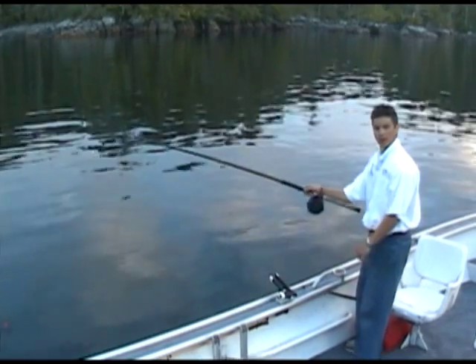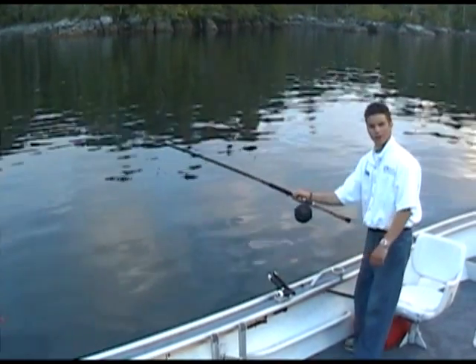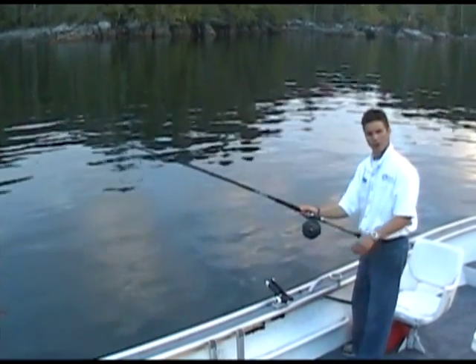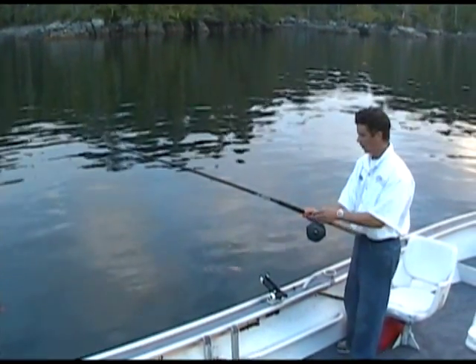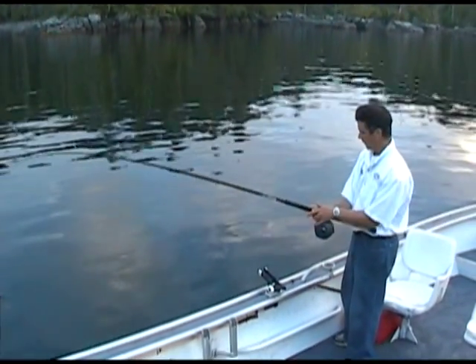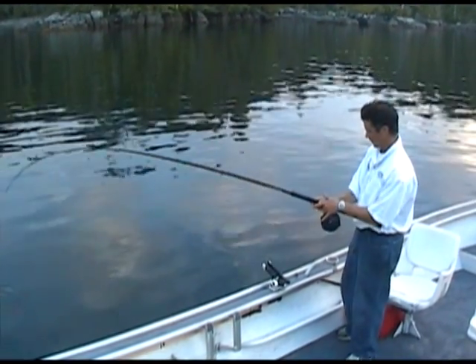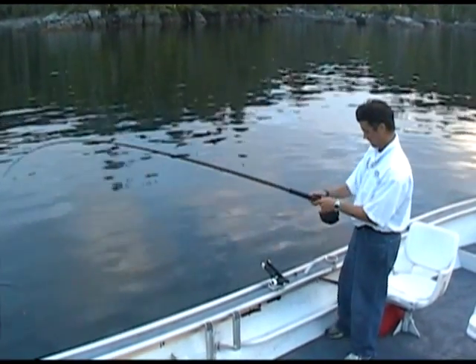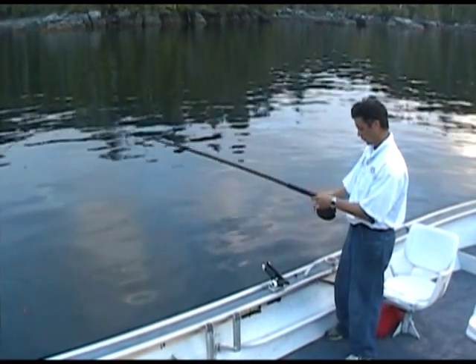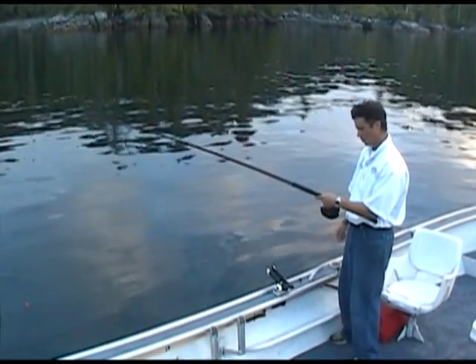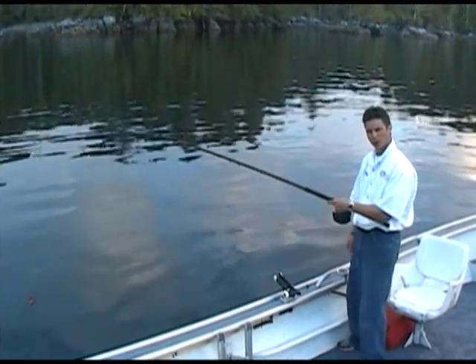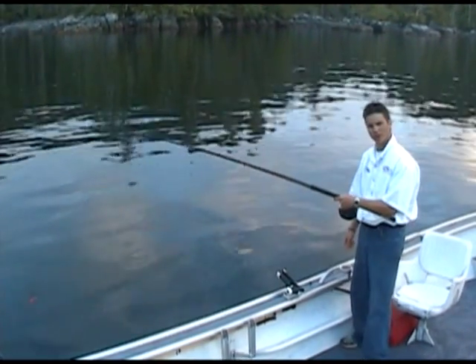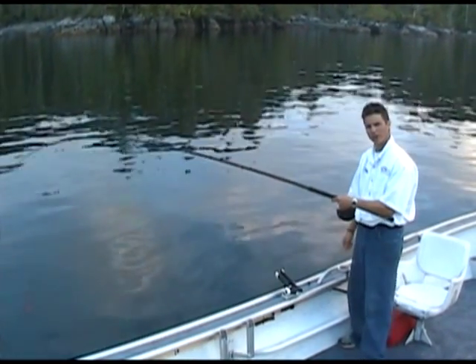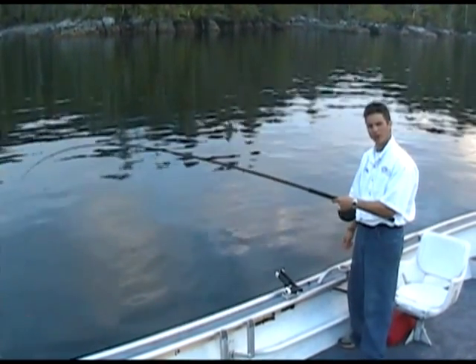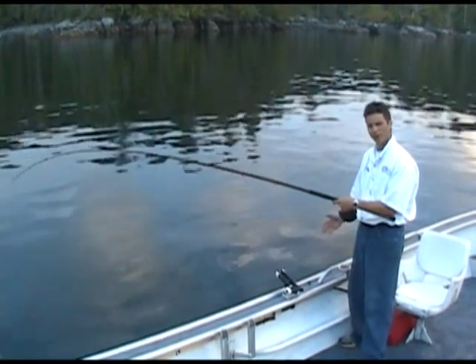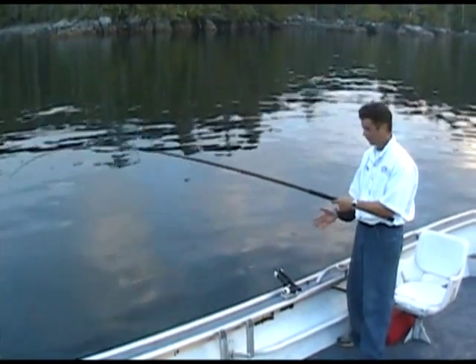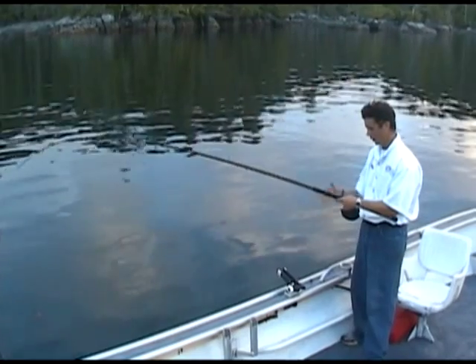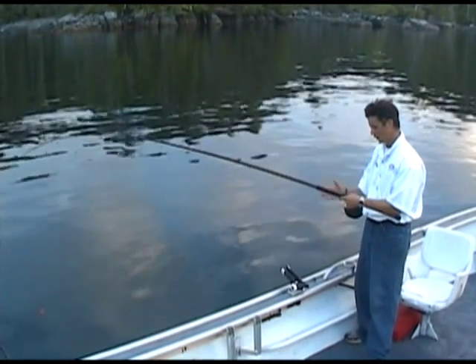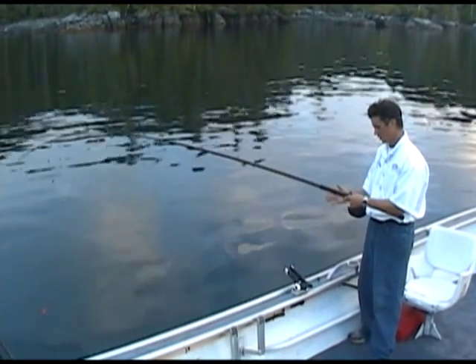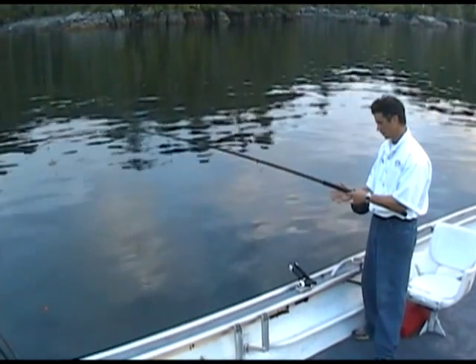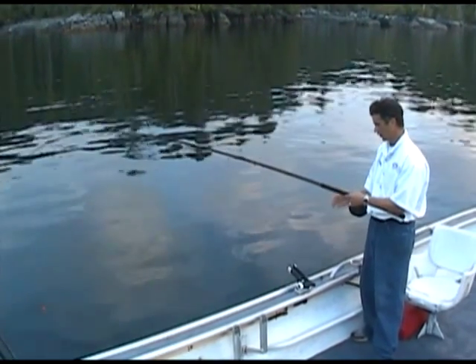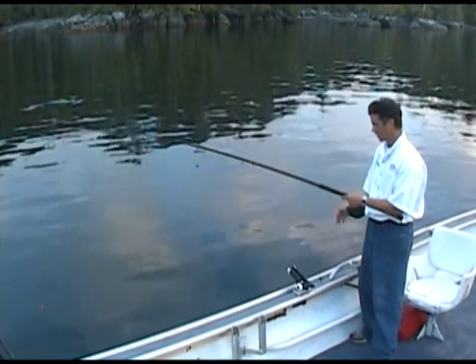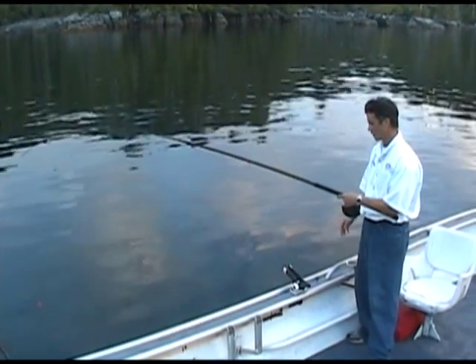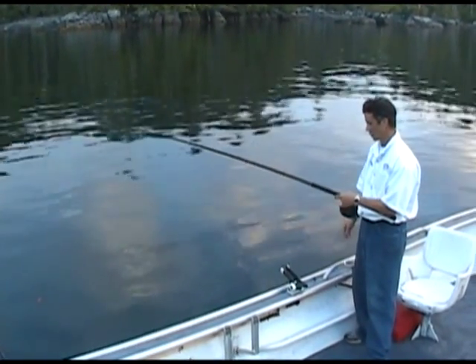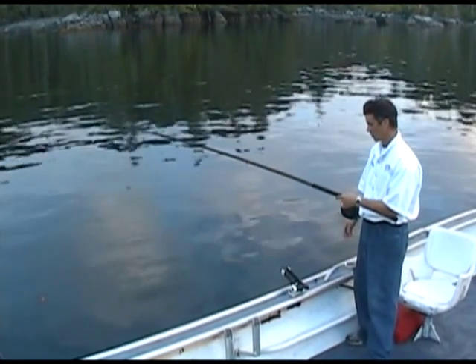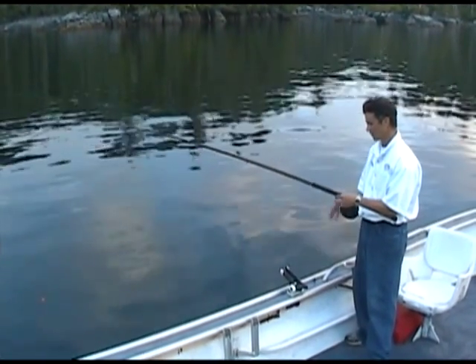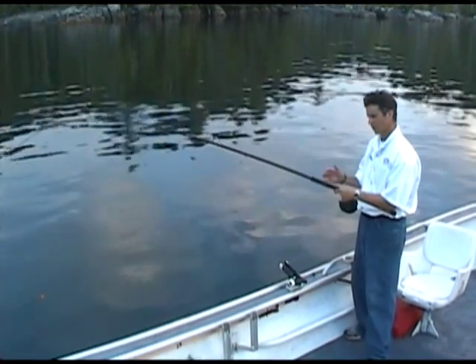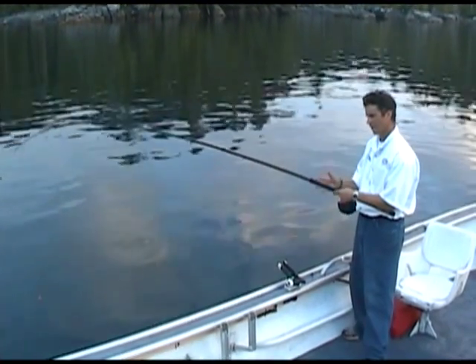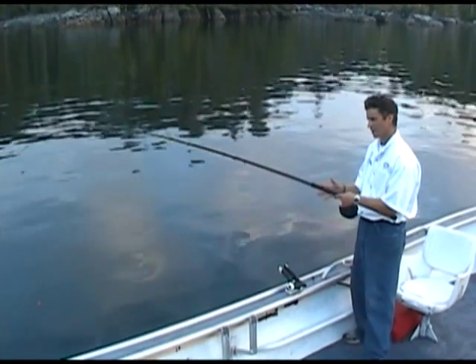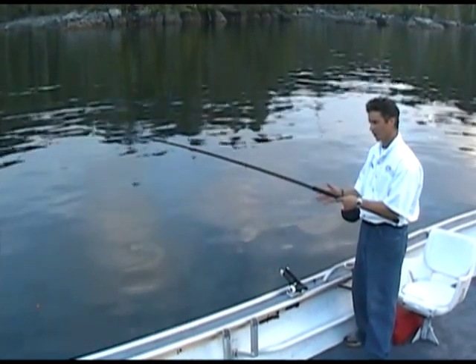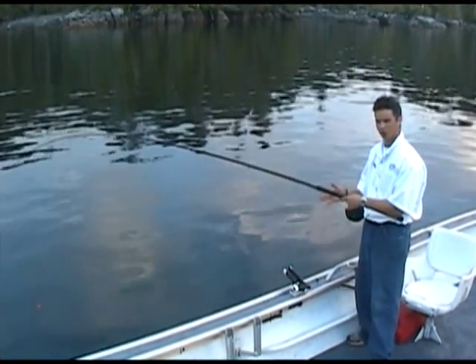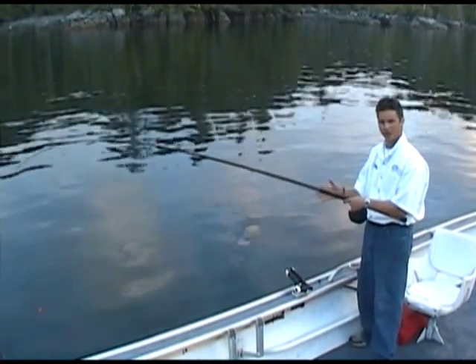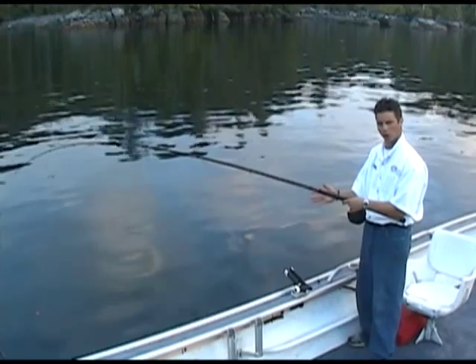Alright folks, welcome back. Once you have your bait rolling nicely along the side of your boat, what you want to do is set it down between say 15, 20, 25 poles.